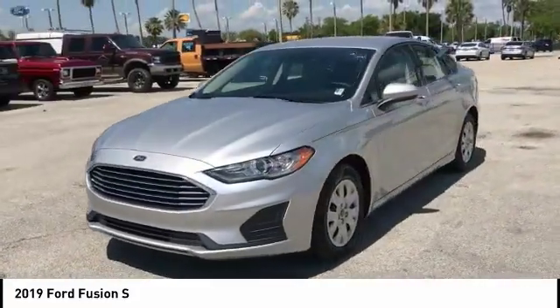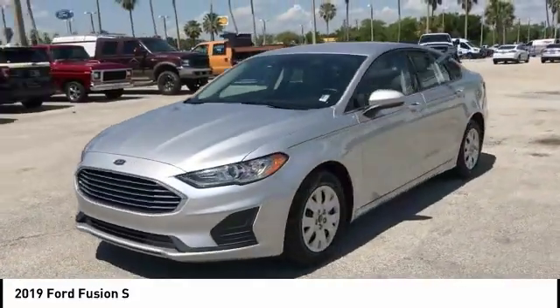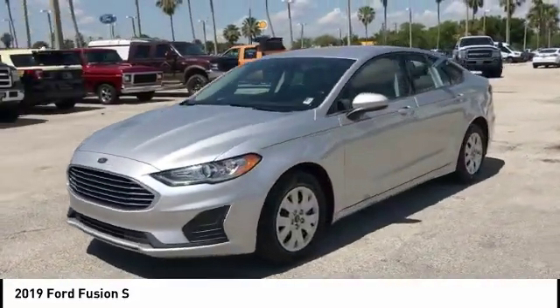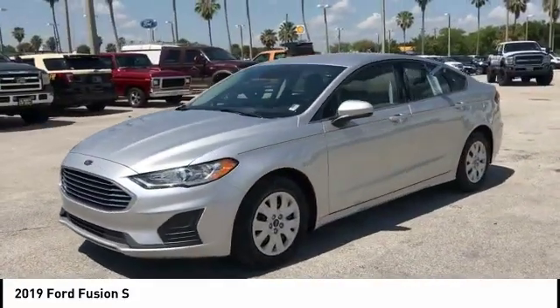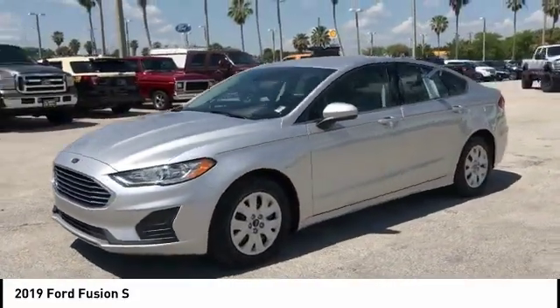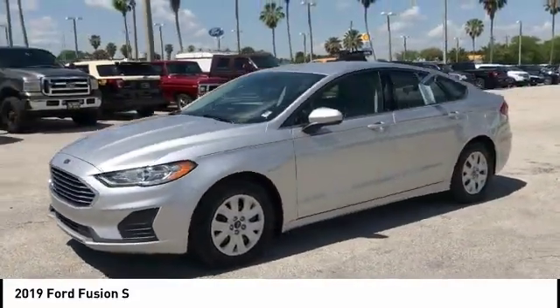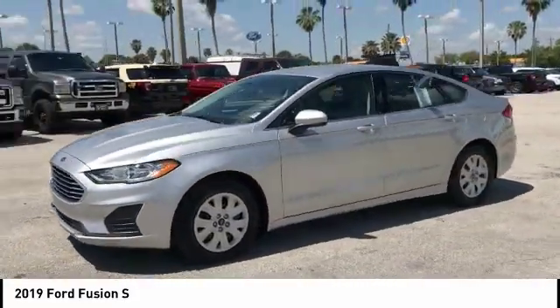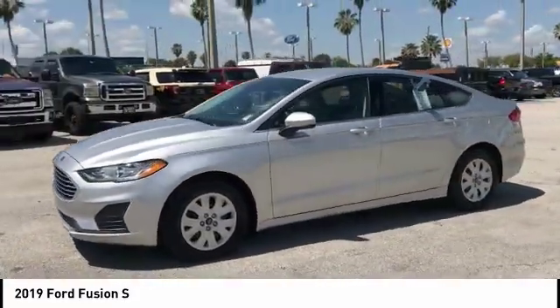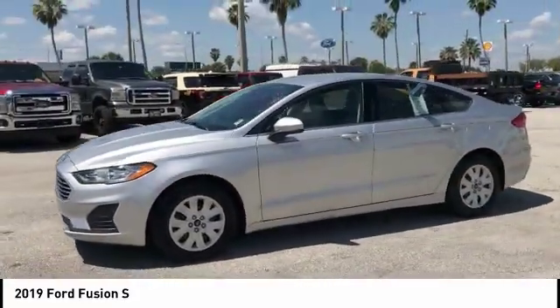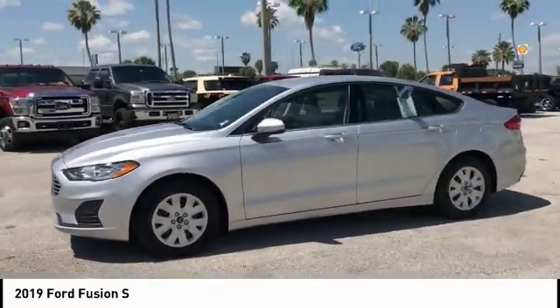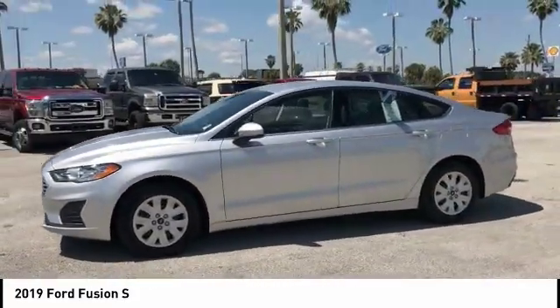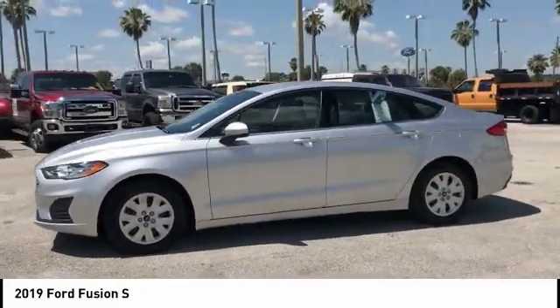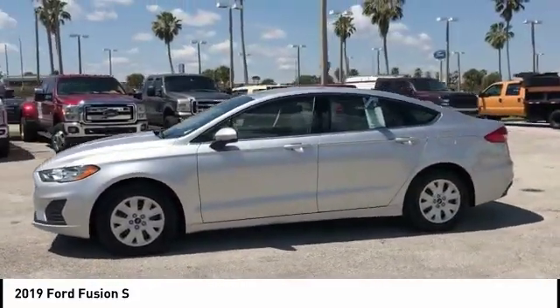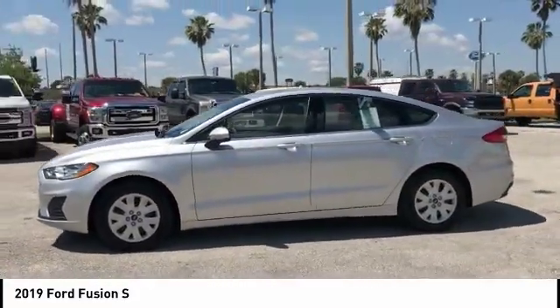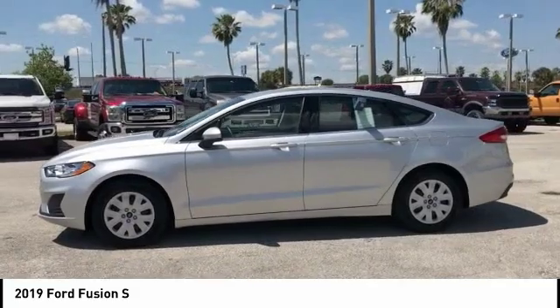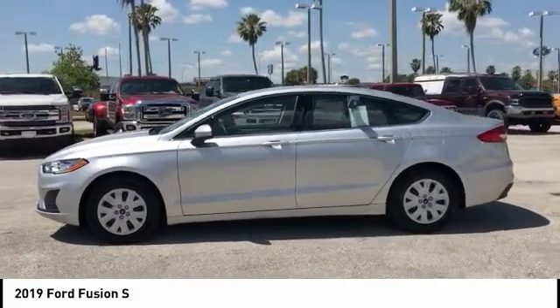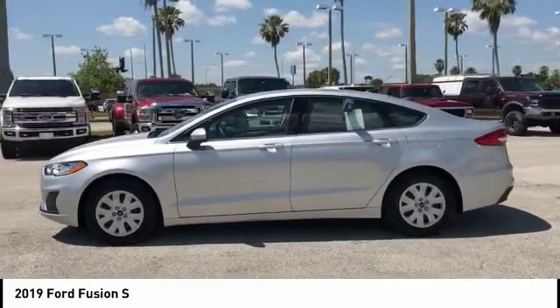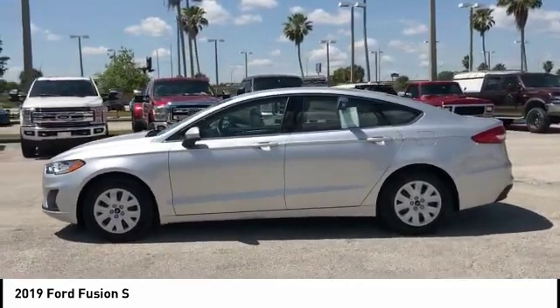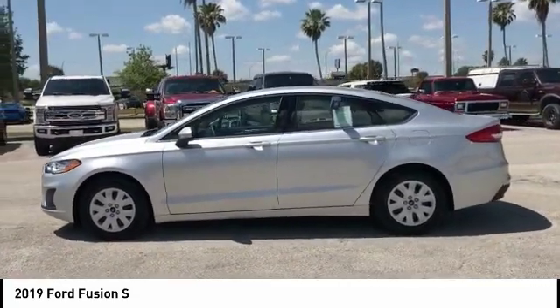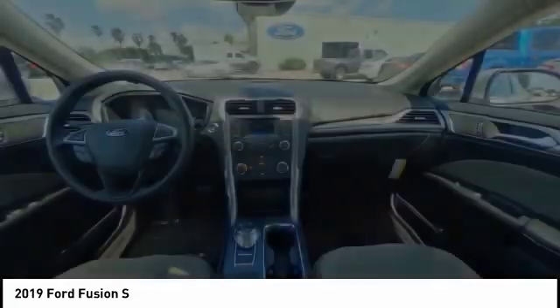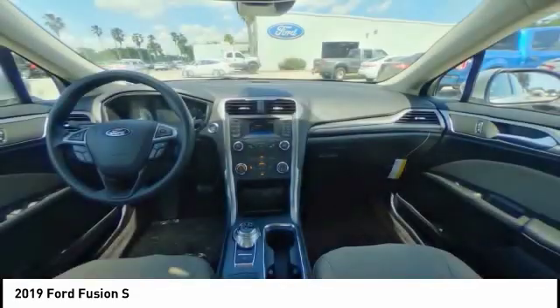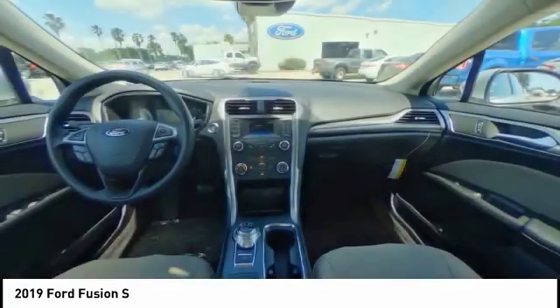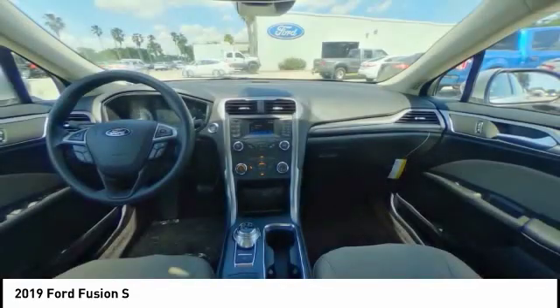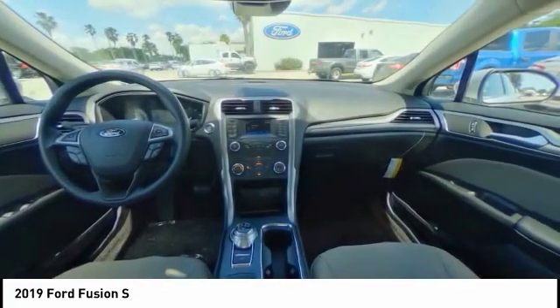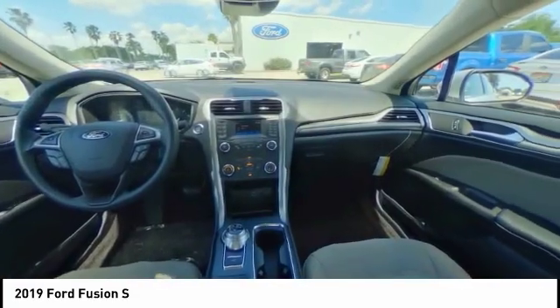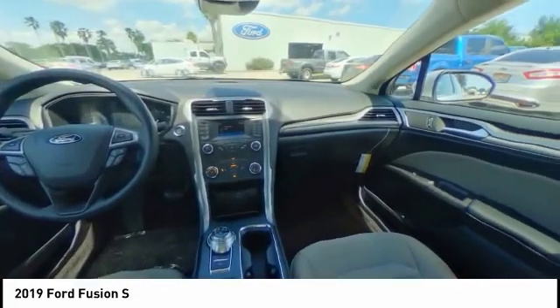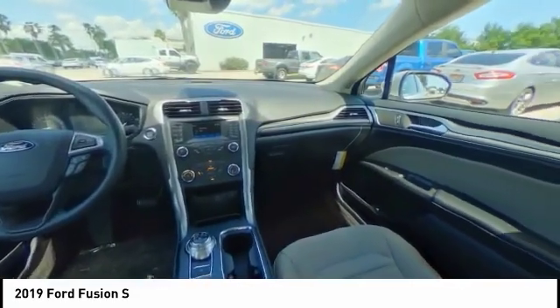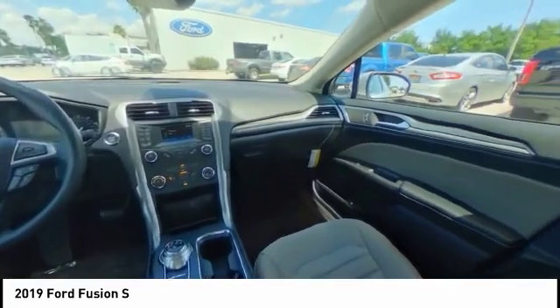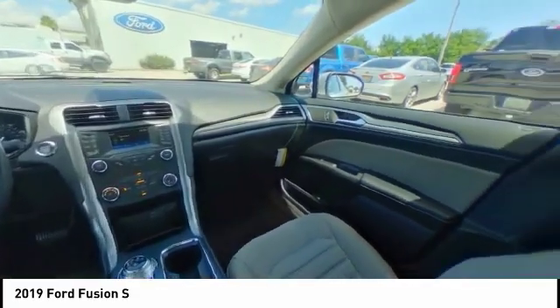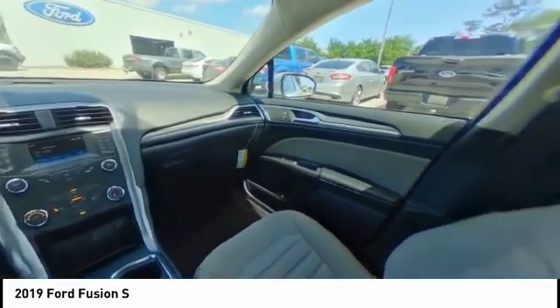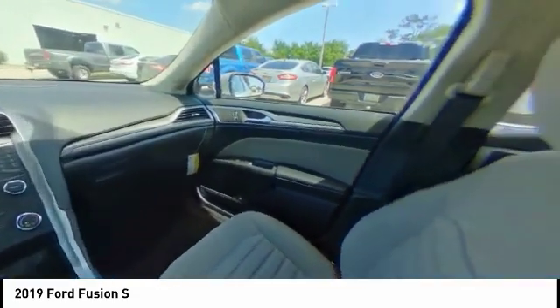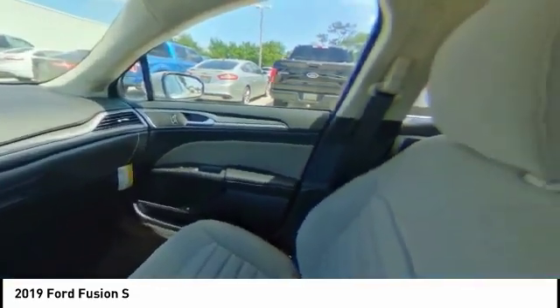anti-lock braking system, Bluetooth, driver airbag, adjustable steering wheel. This beauty will make even your house keys jealous. Drive it today.